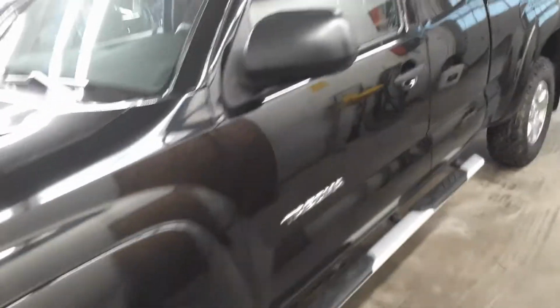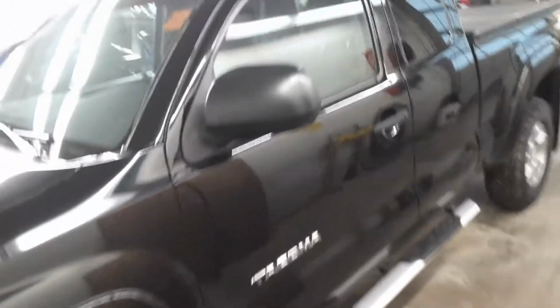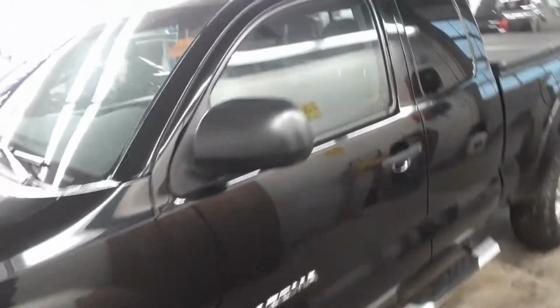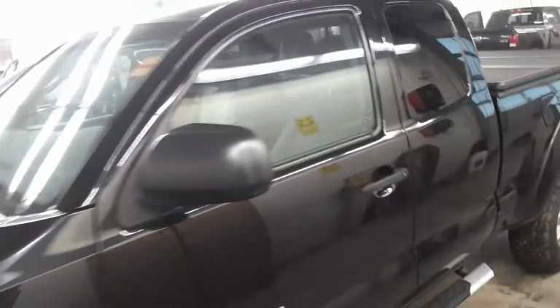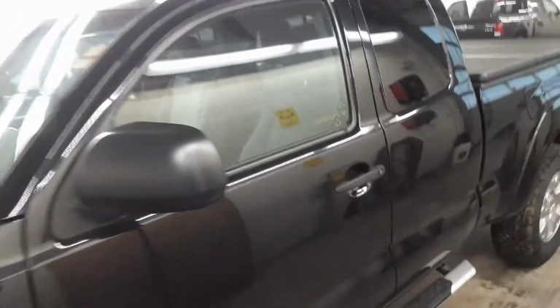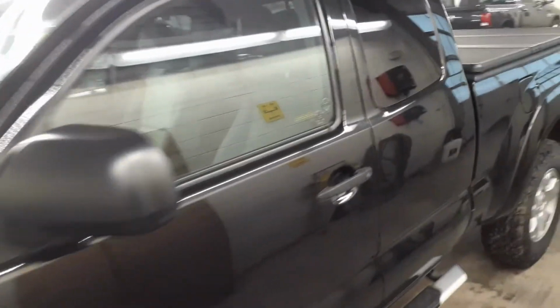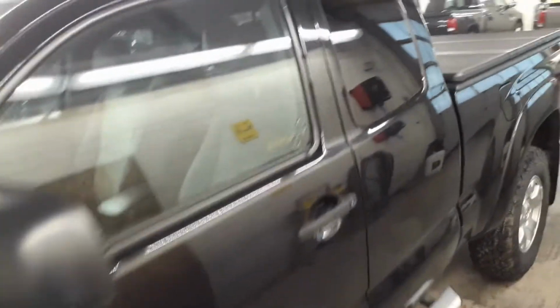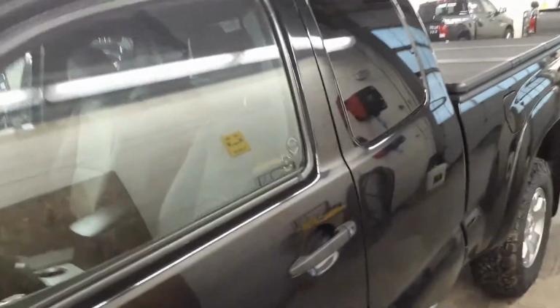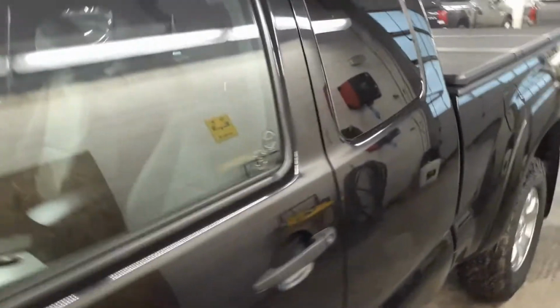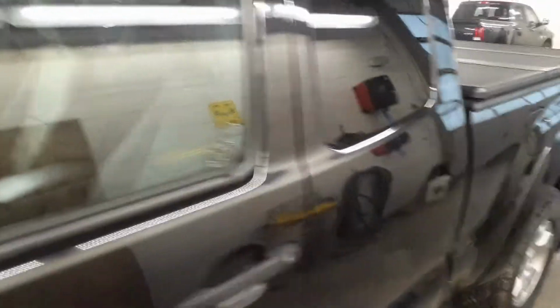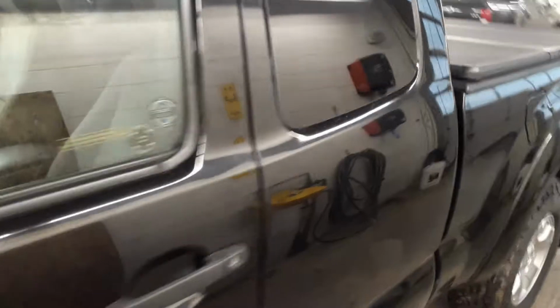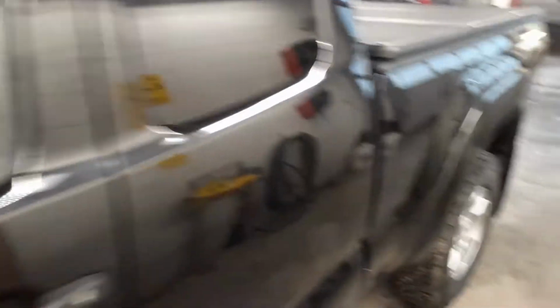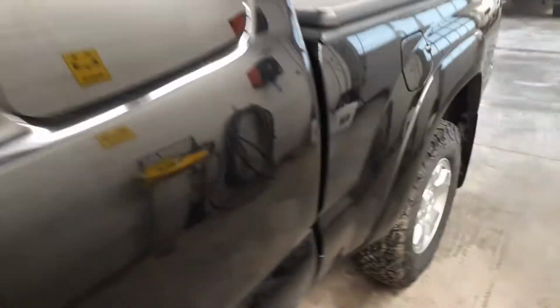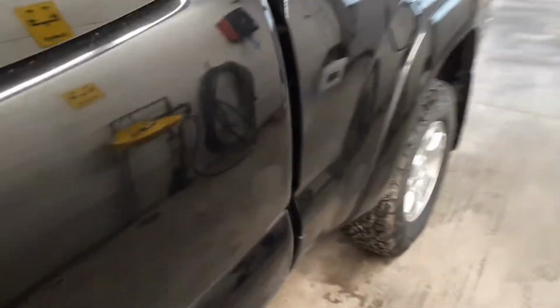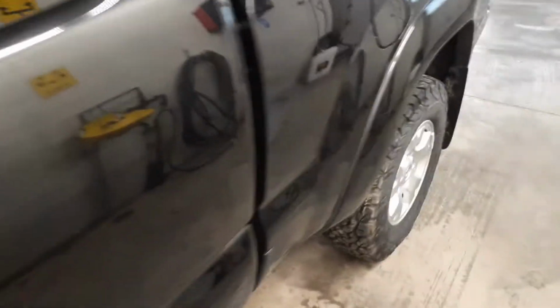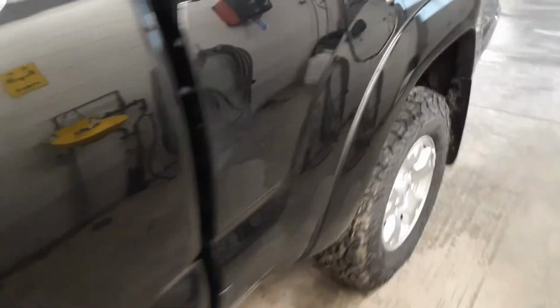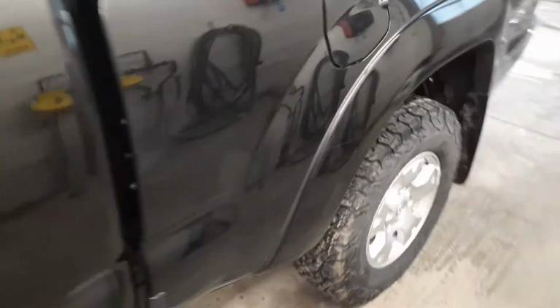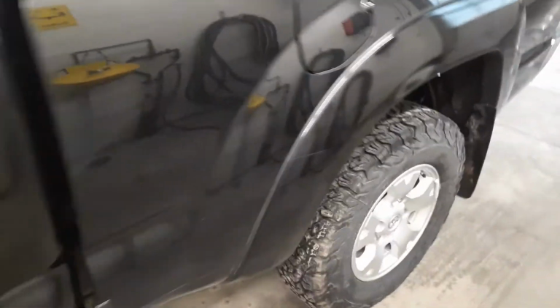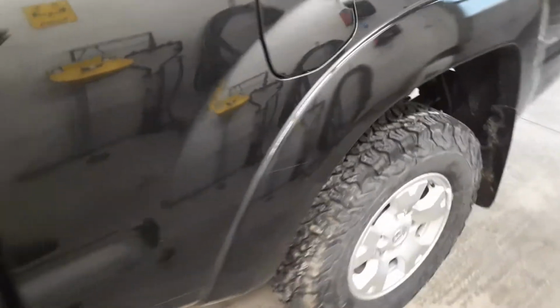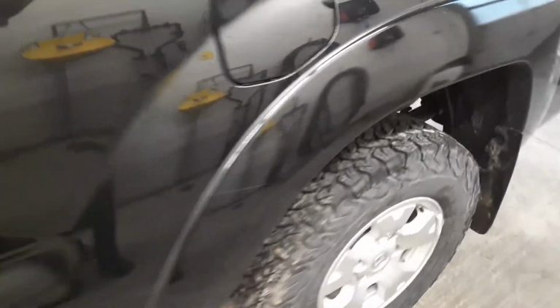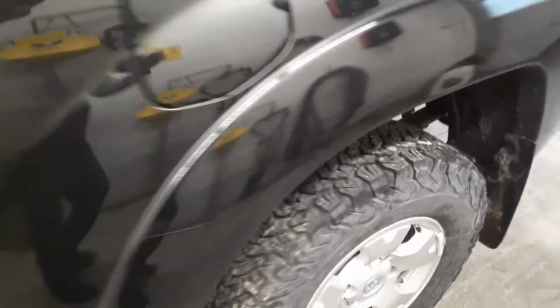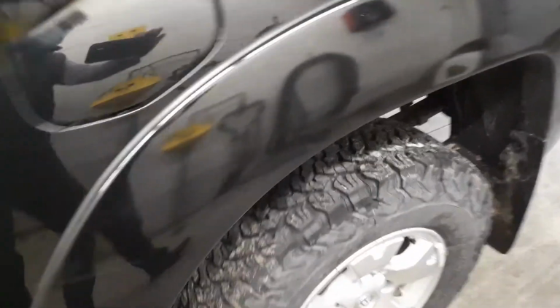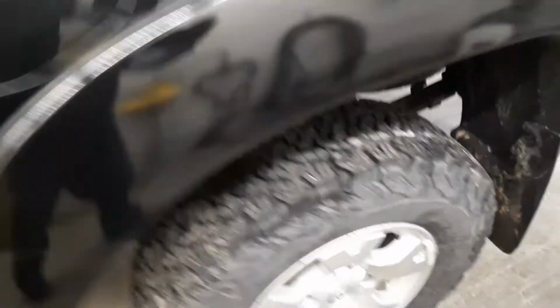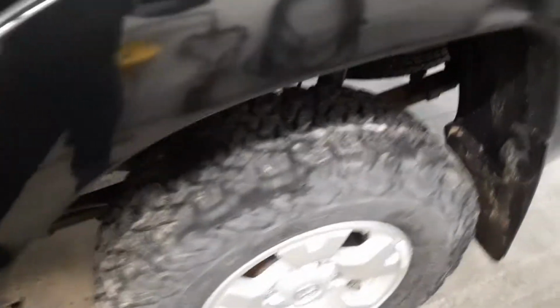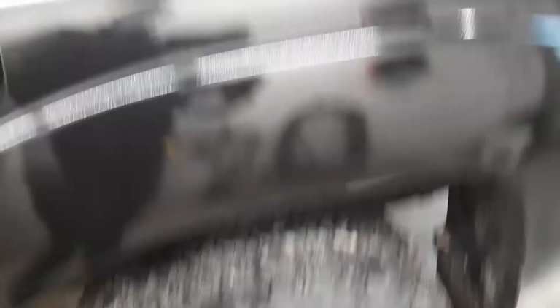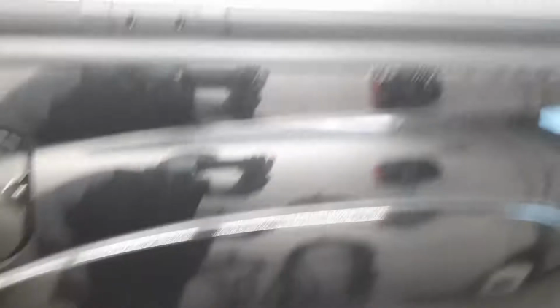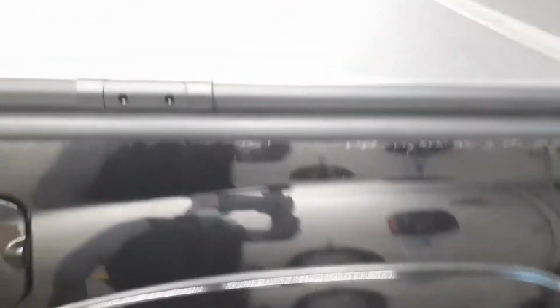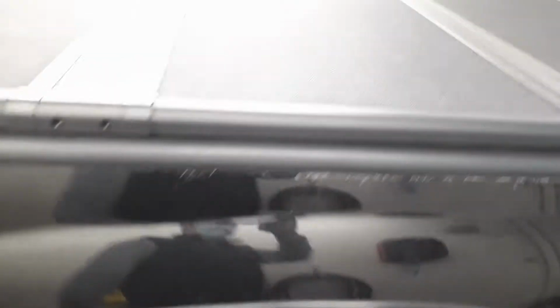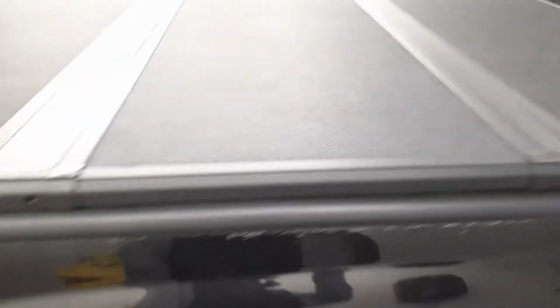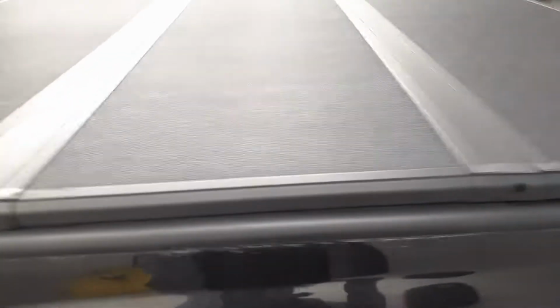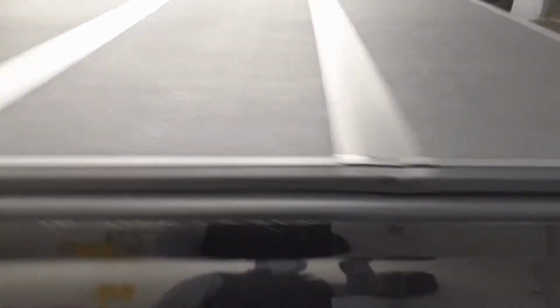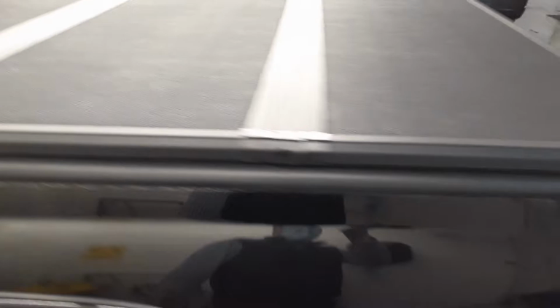All in all, solid vehicle. Better tires than the last one. Hard tunnel cover.